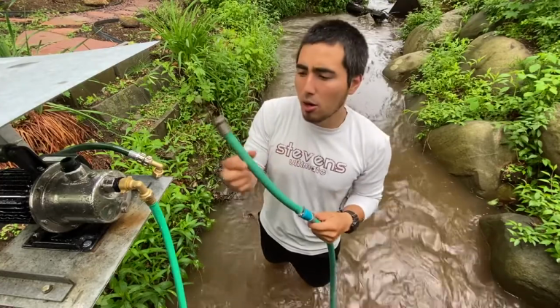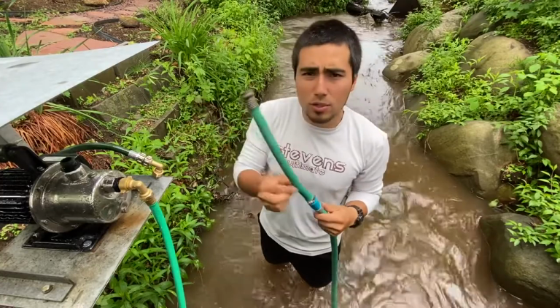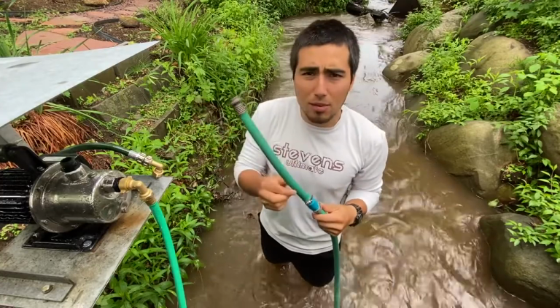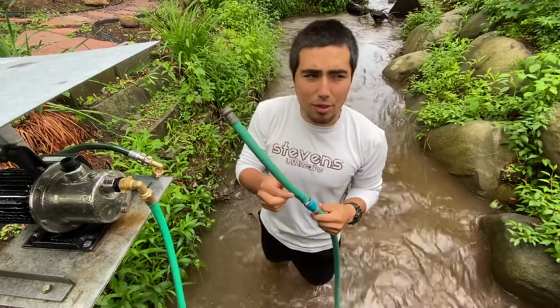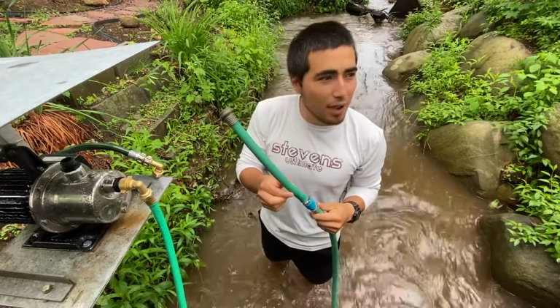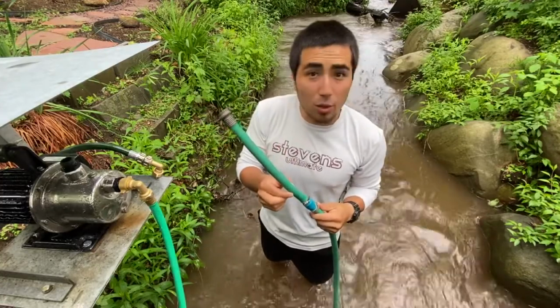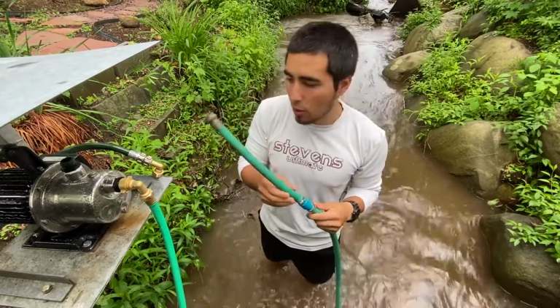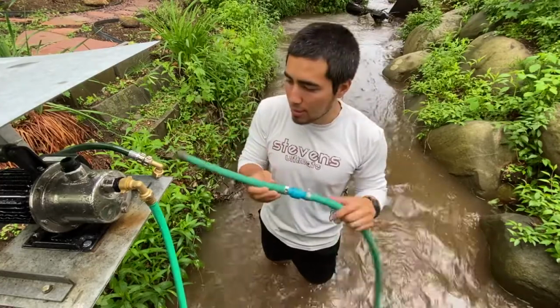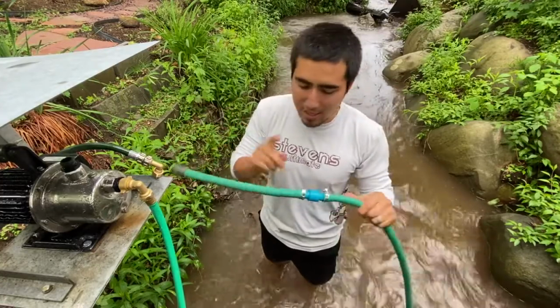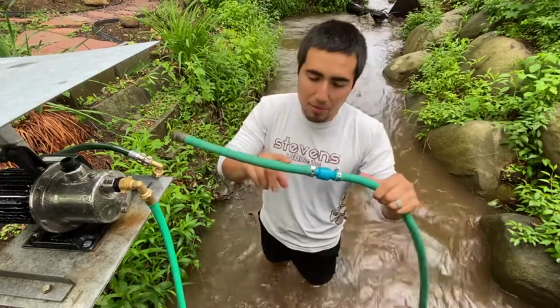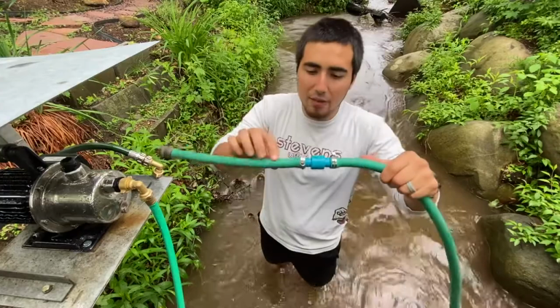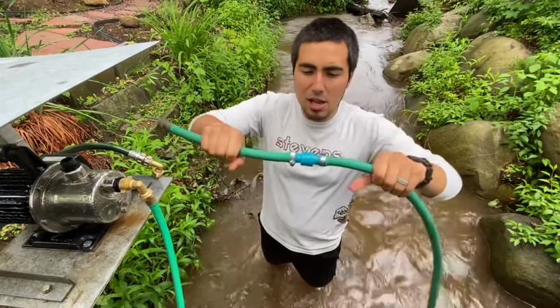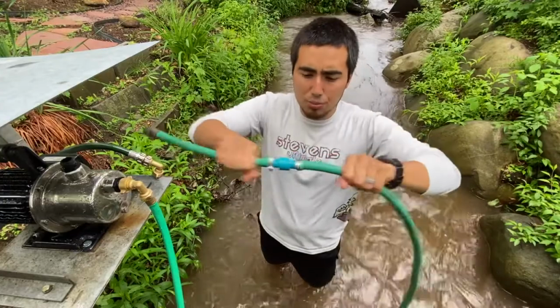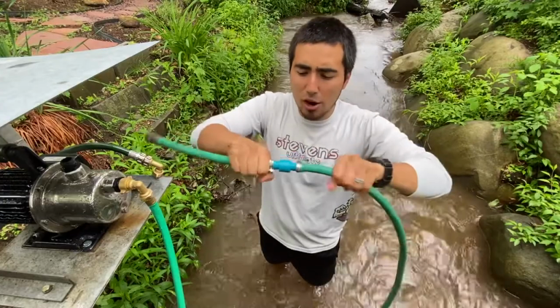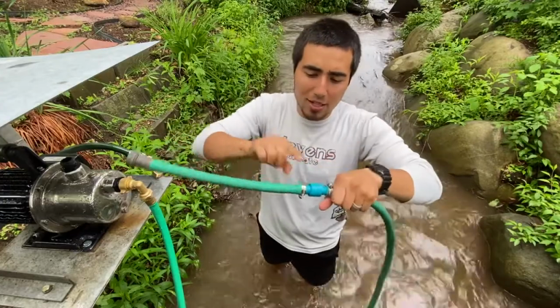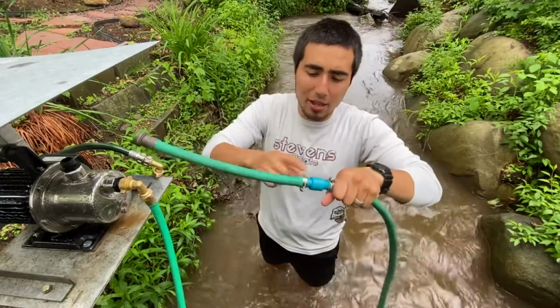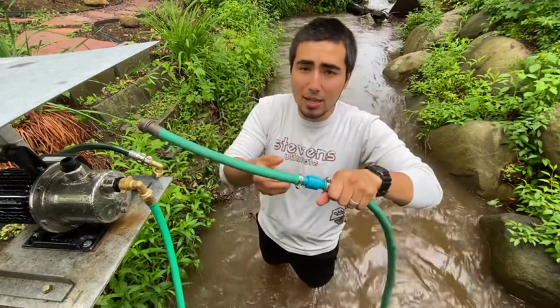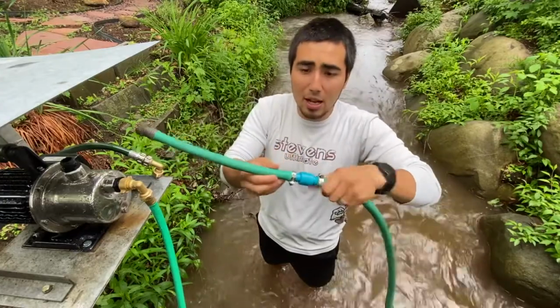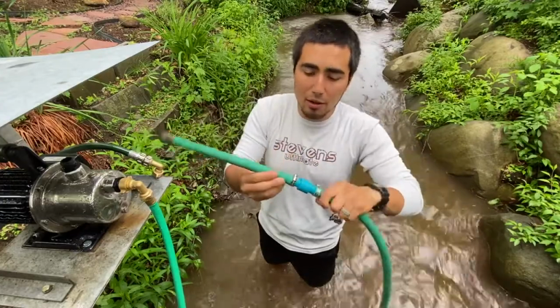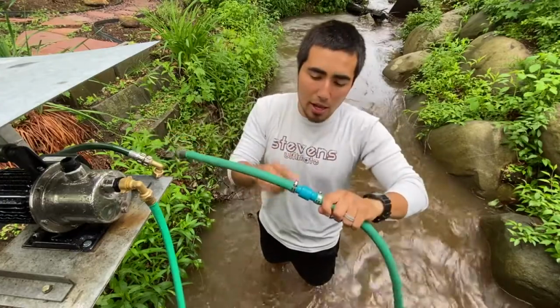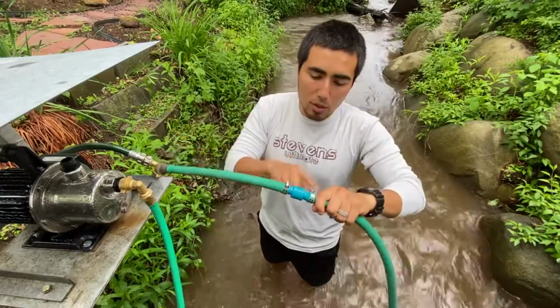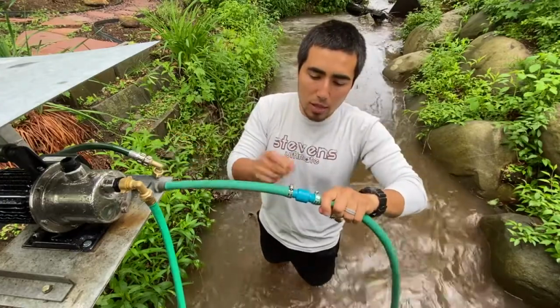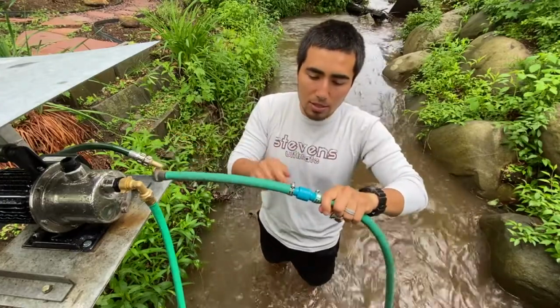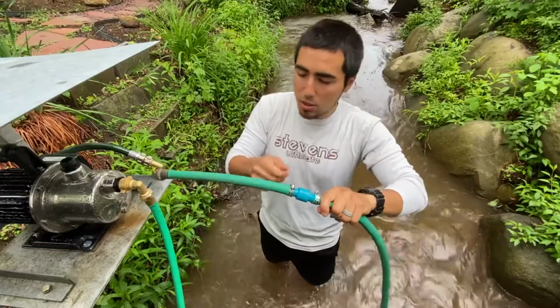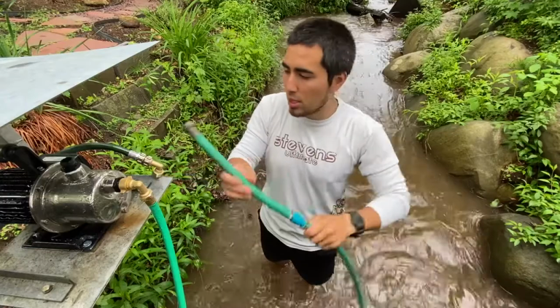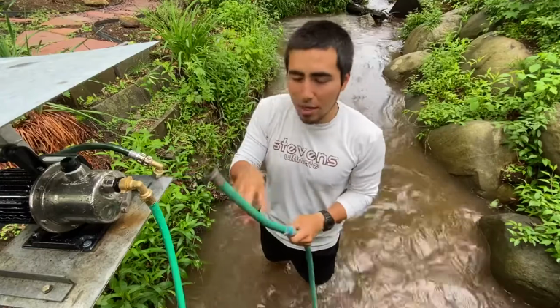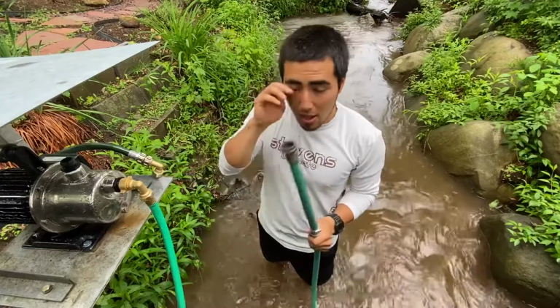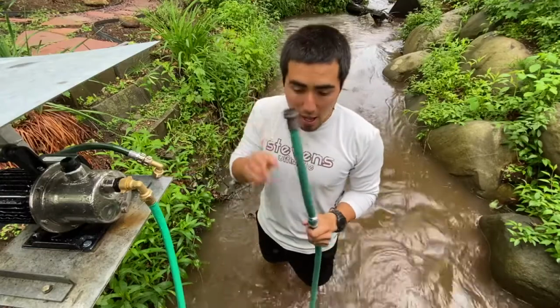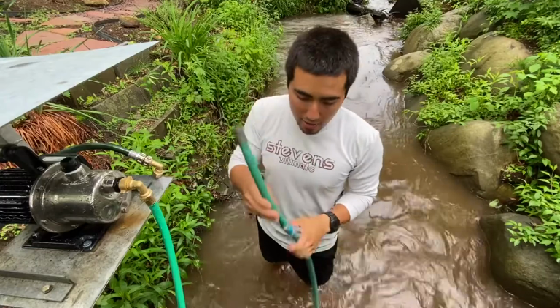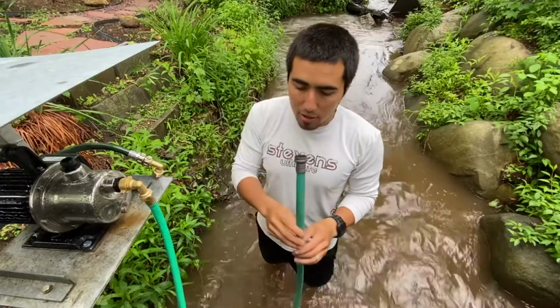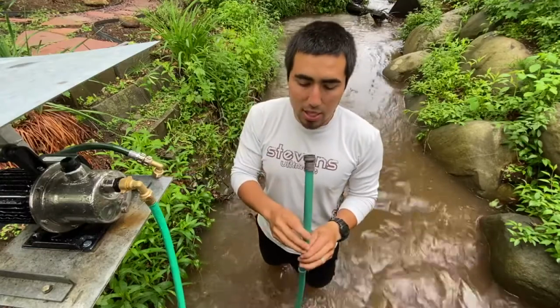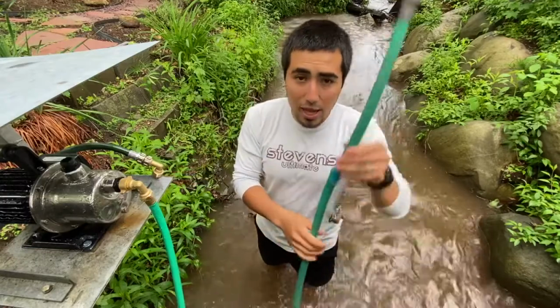Garden hoses come in either five-eighths or three-quarter inch. I think this one happens to be five-eighths. It's pretty hard to slide it on there, but I did get it on there. It comes with two hose clamps, so I just hose clamped it on.